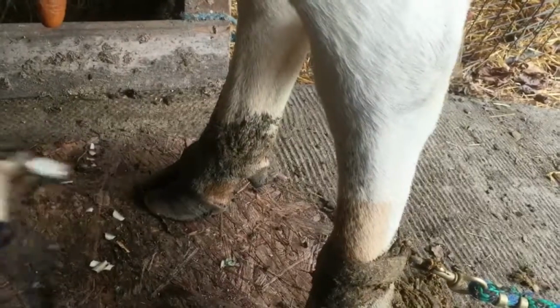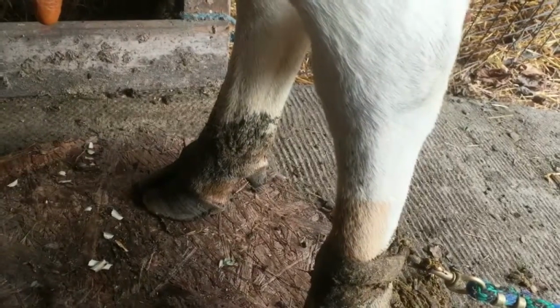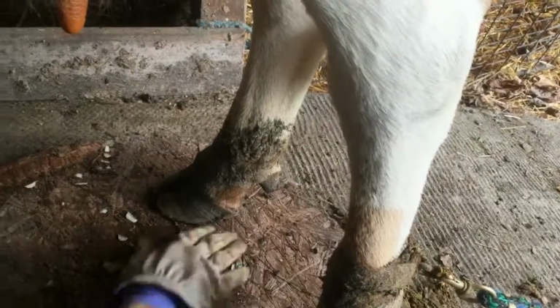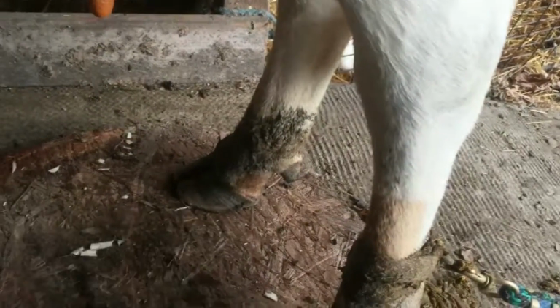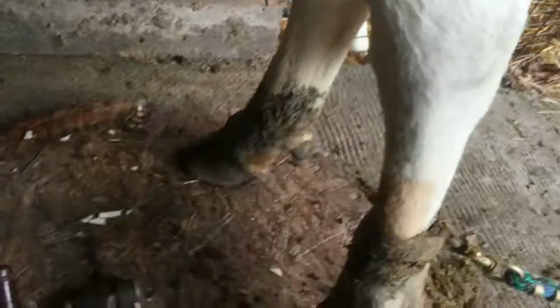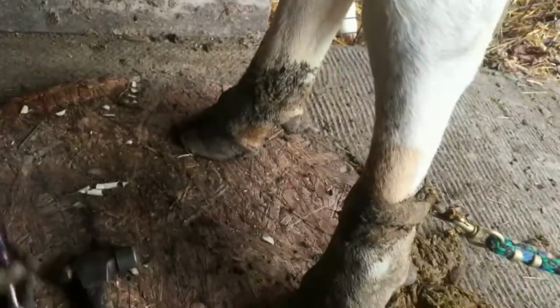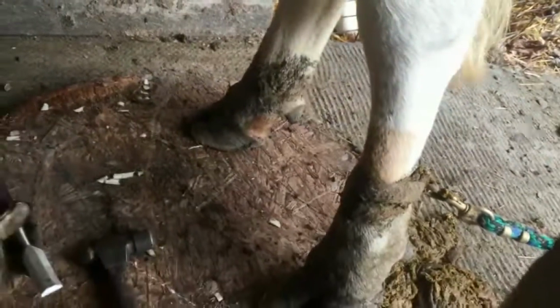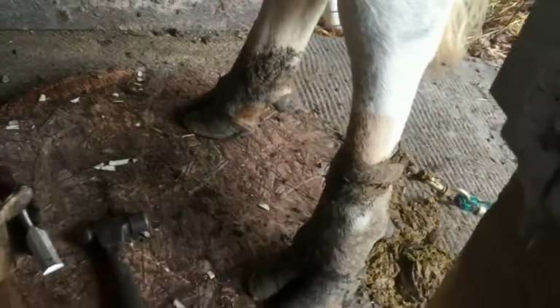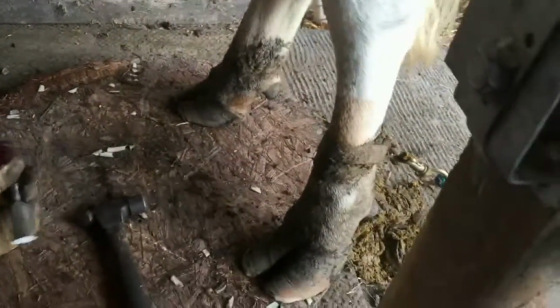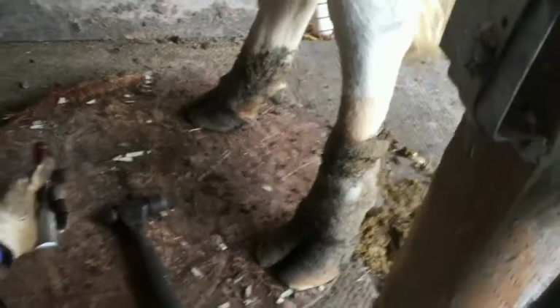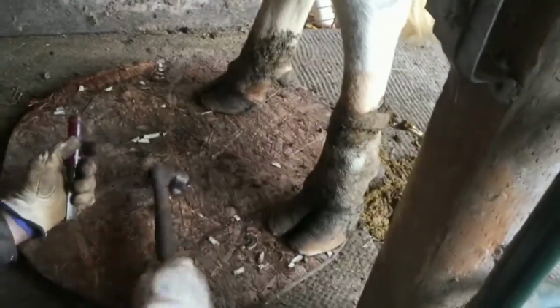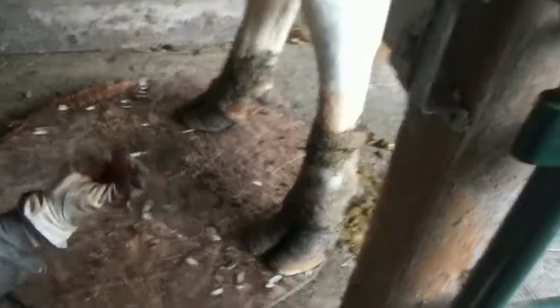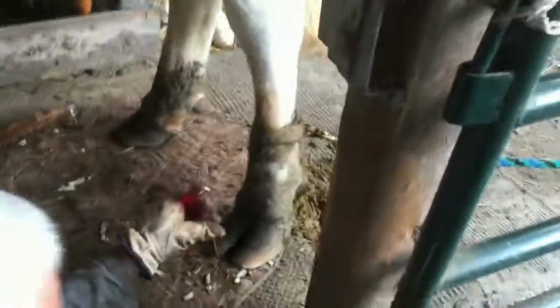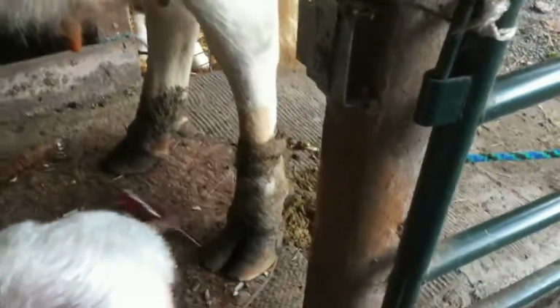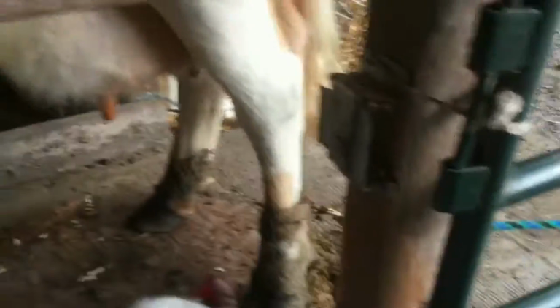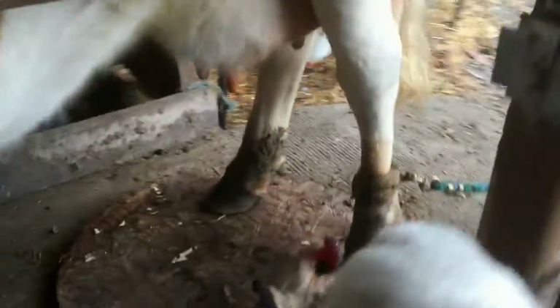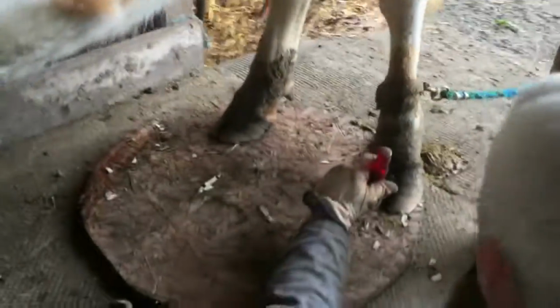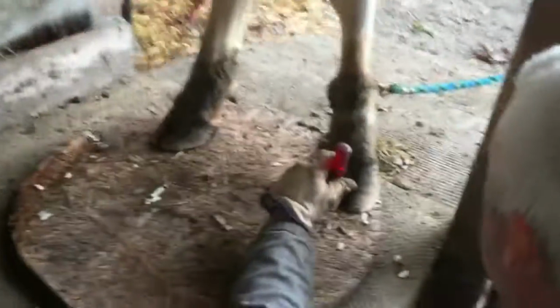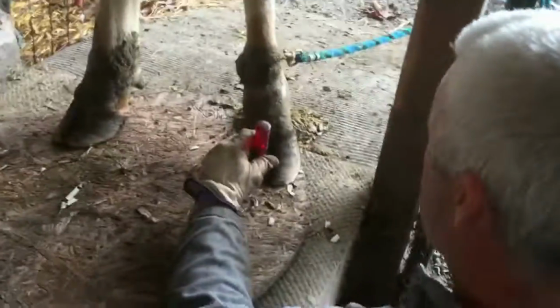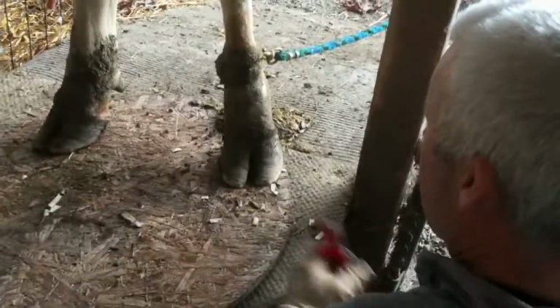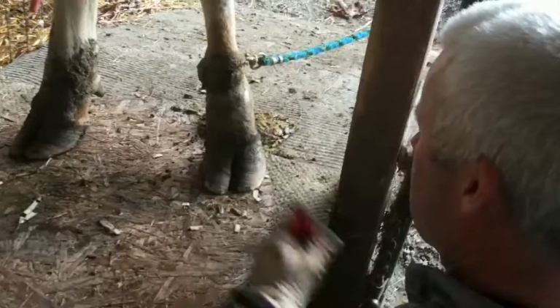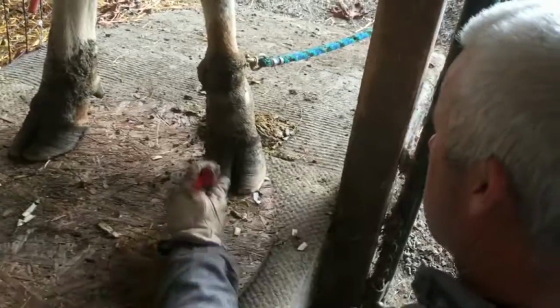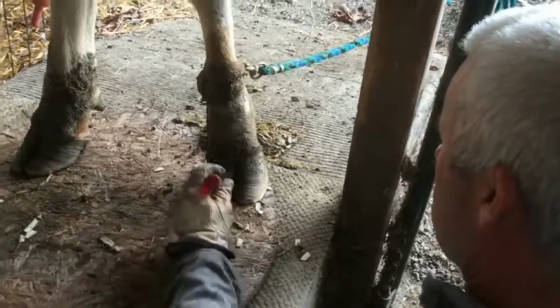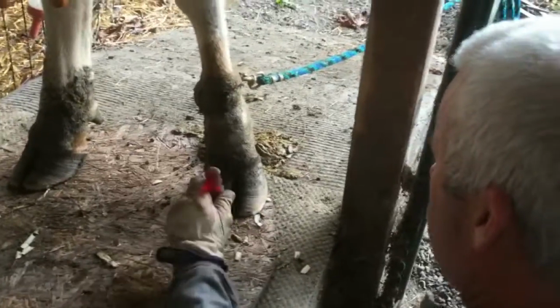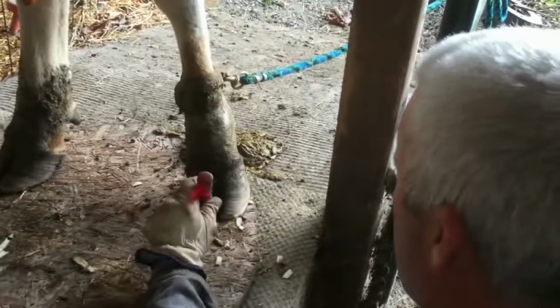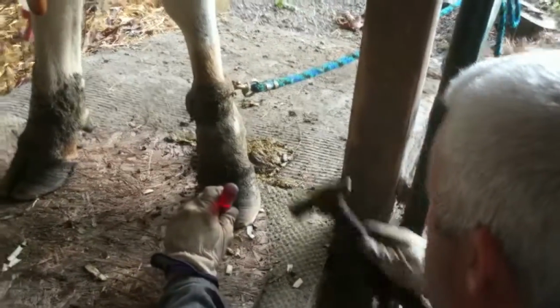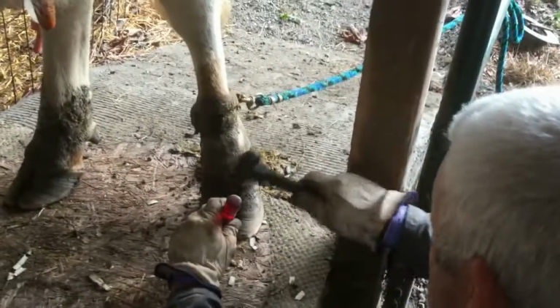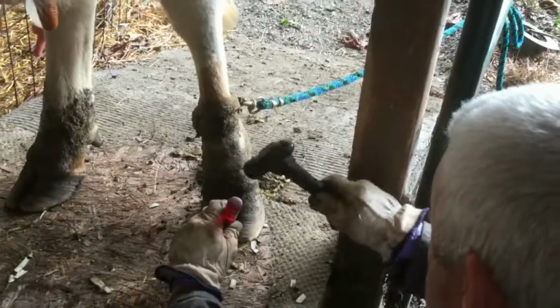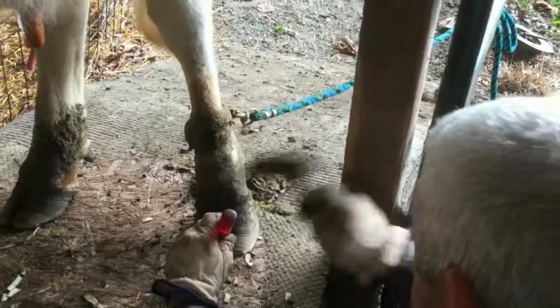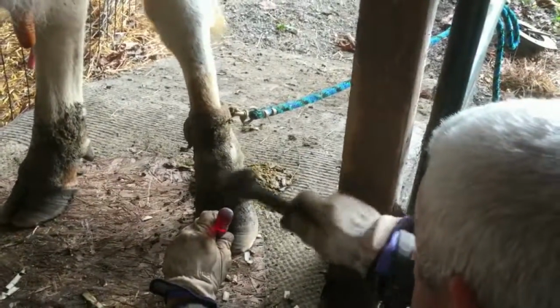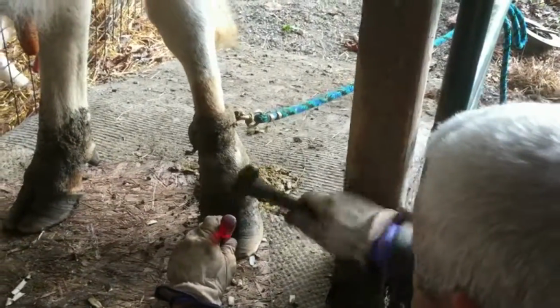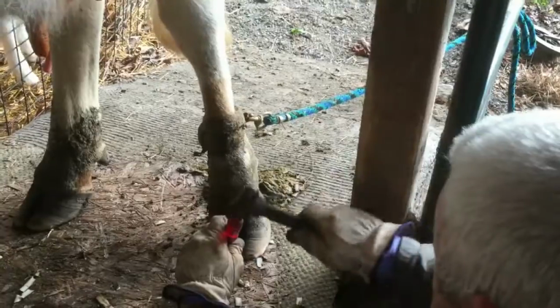It doesn't hurt horses either, but farriers still get kicked quite a lot. I may be exaggerating a bit on the numbers. As for taking more off — I think there's still quite a bit of space before you'd hit anything important, so you can keep going if you want.